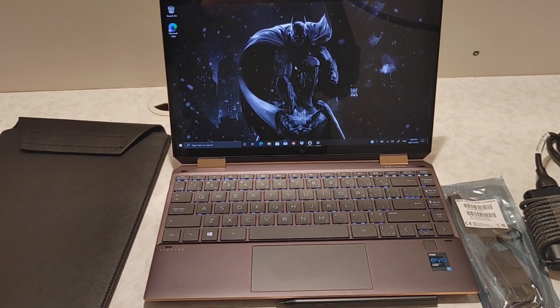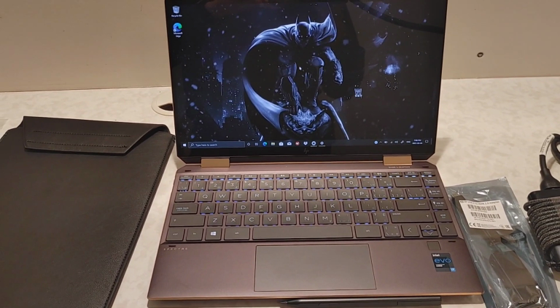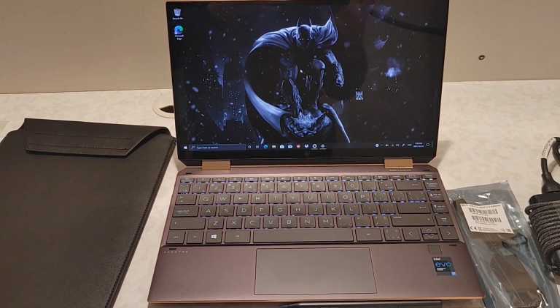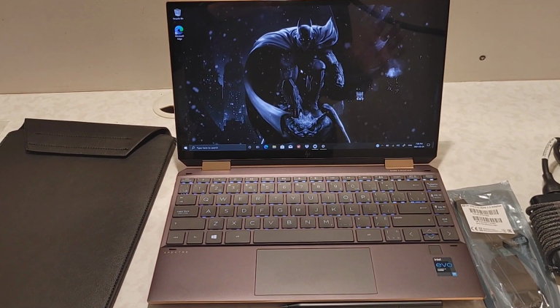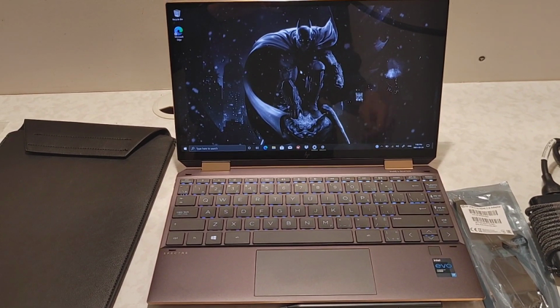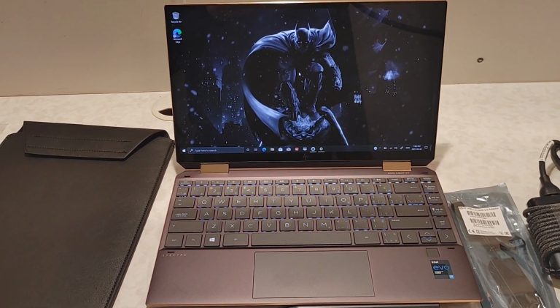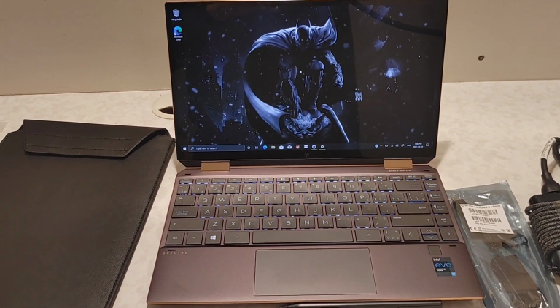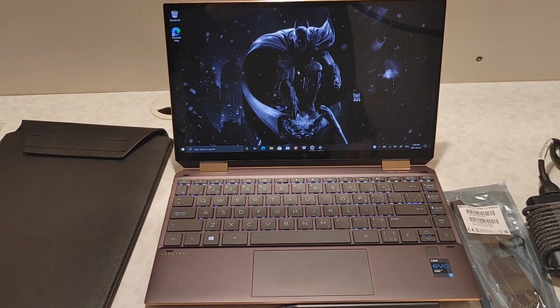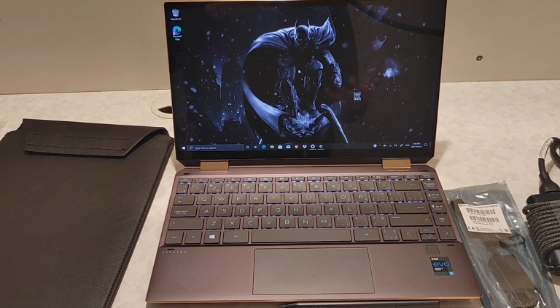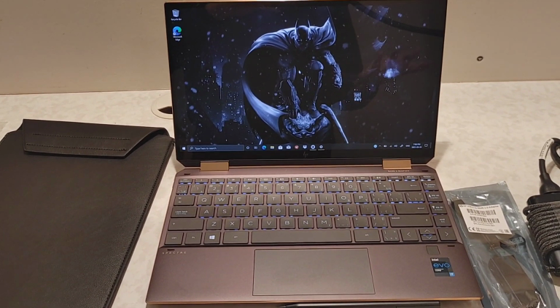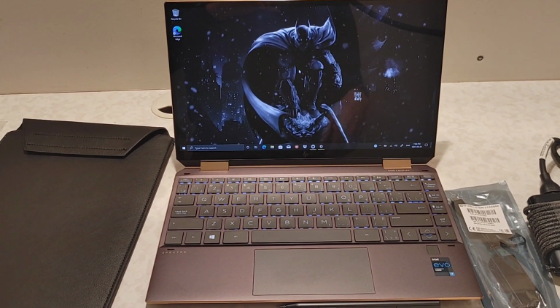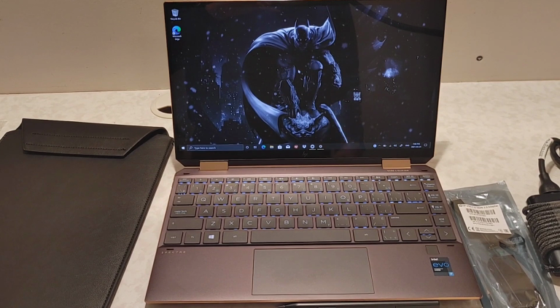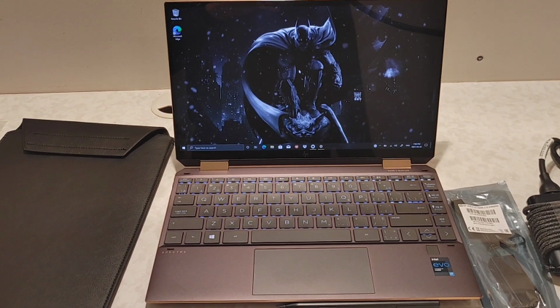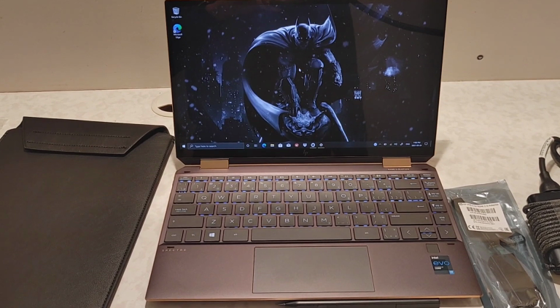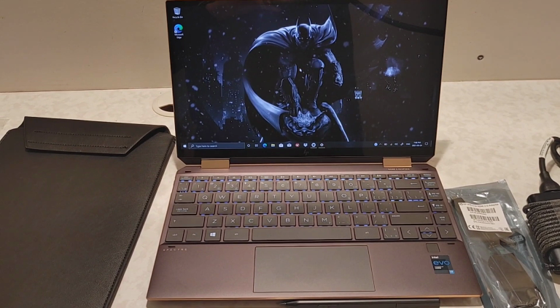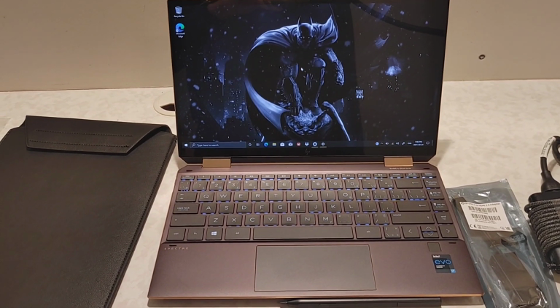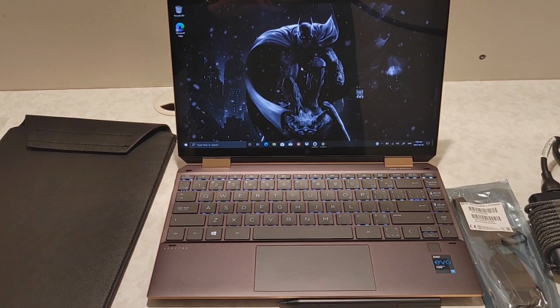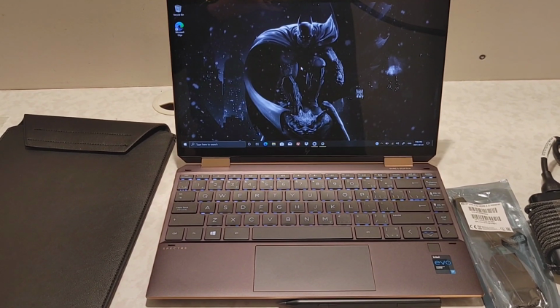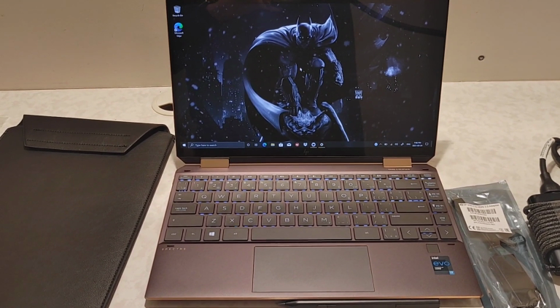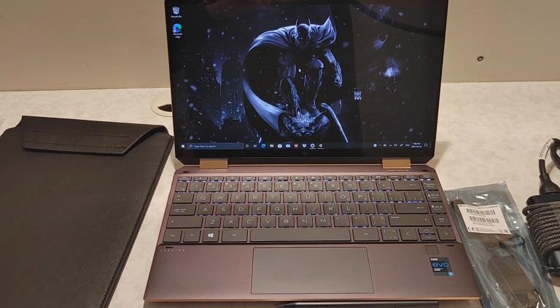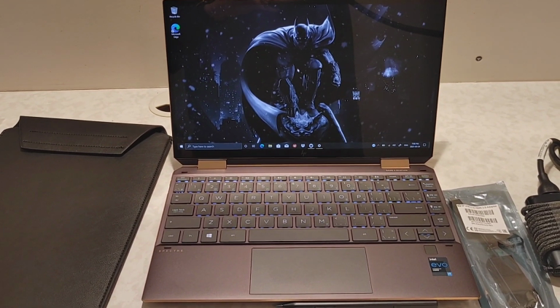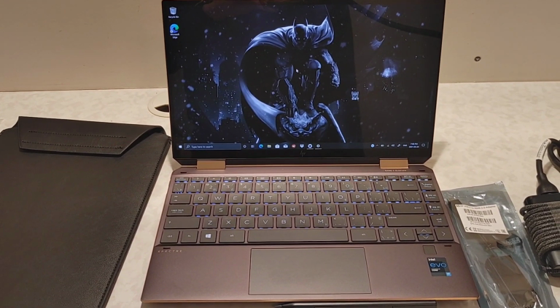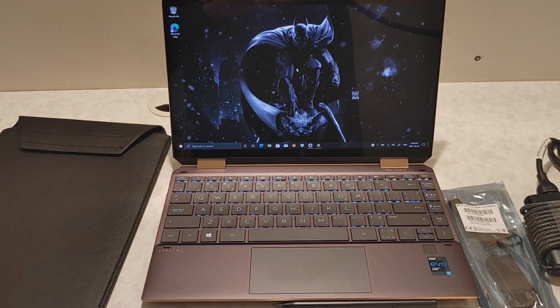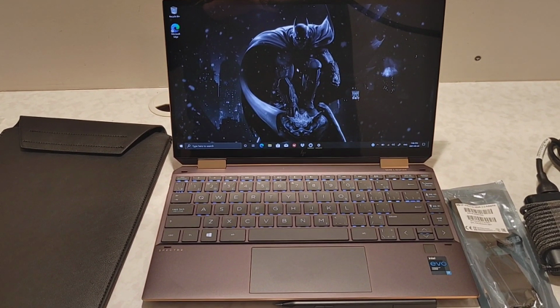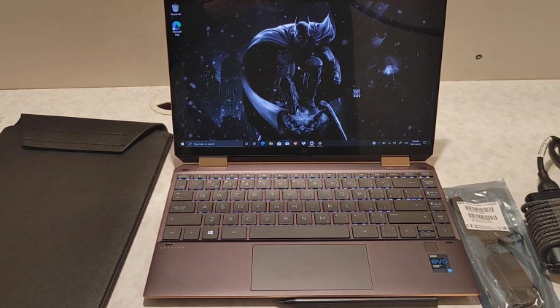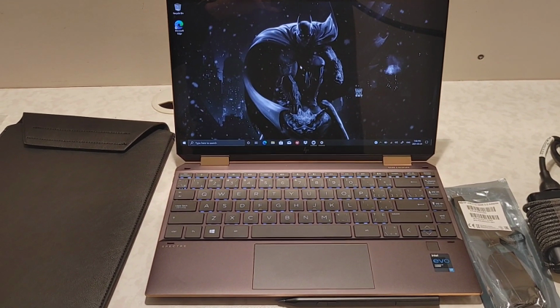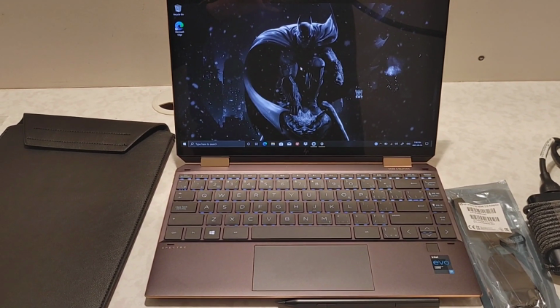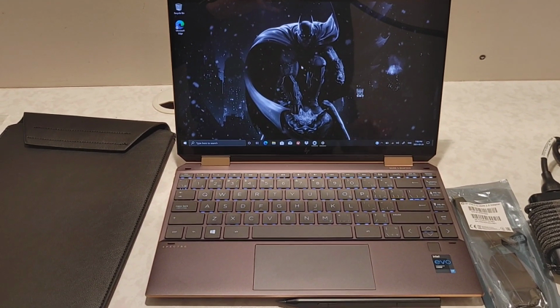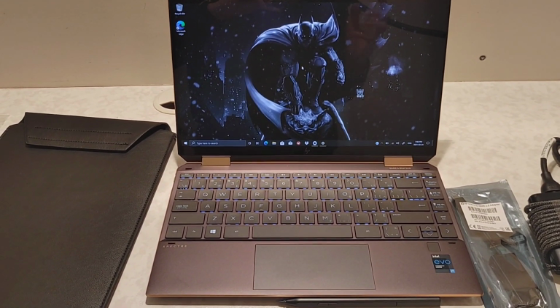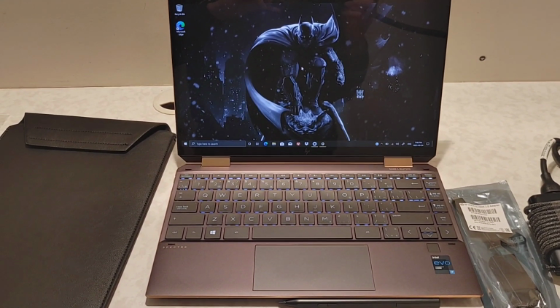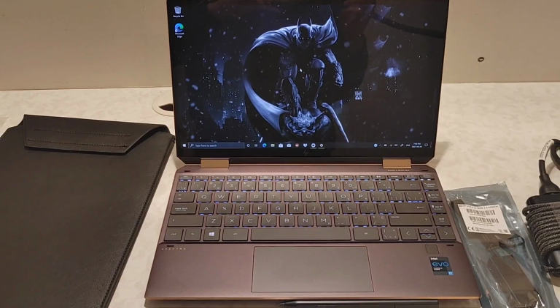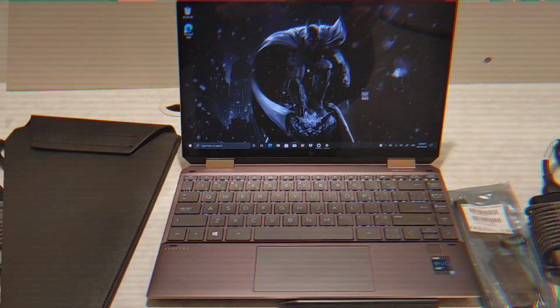I hope you guys liked my quick unboxing of the HP Spectre X360. I hope you guys have a wonderful day. Bye for now.